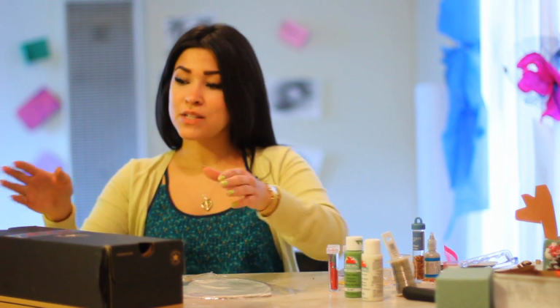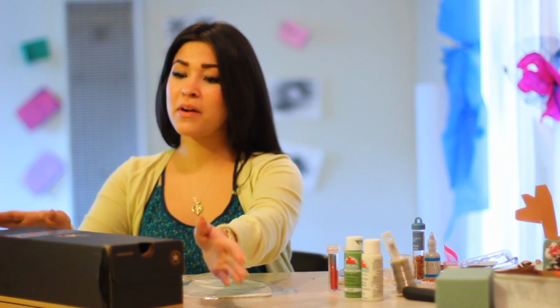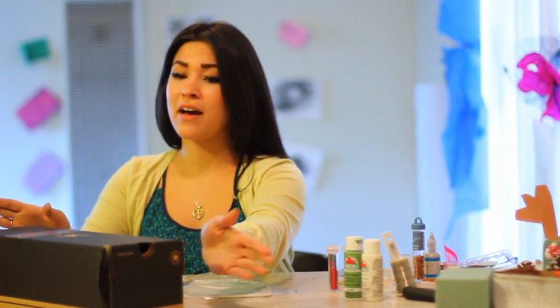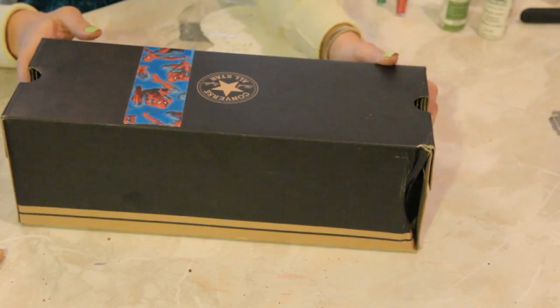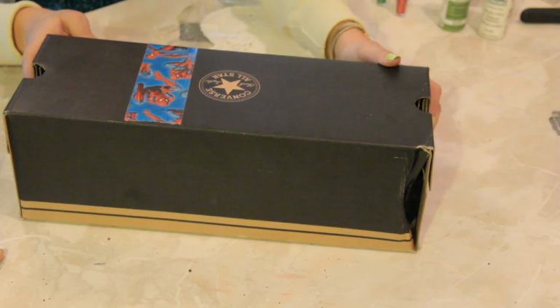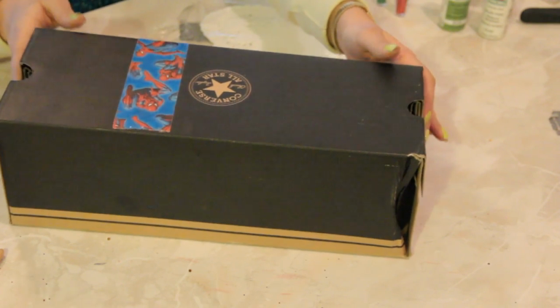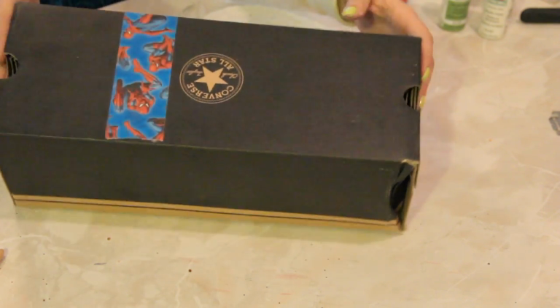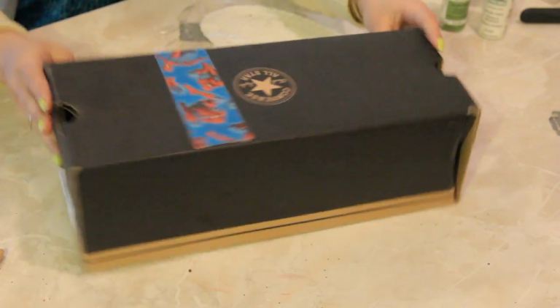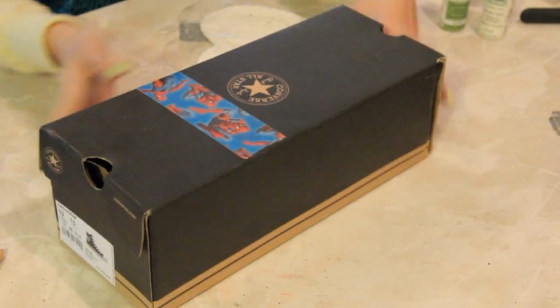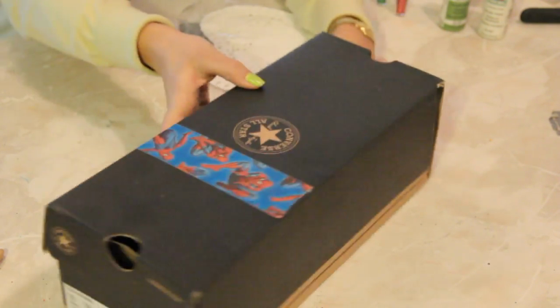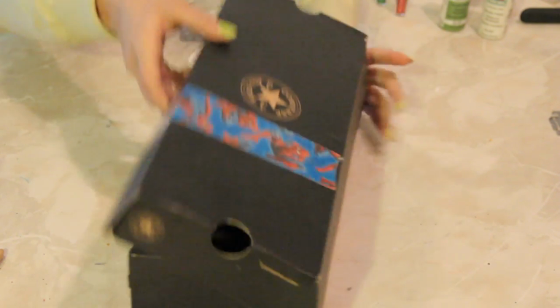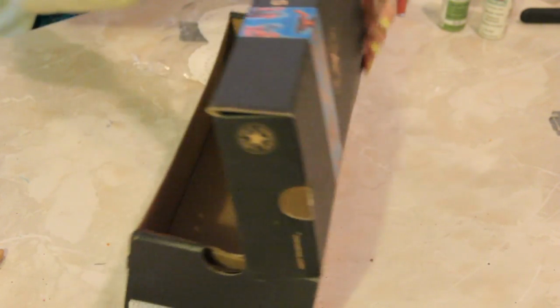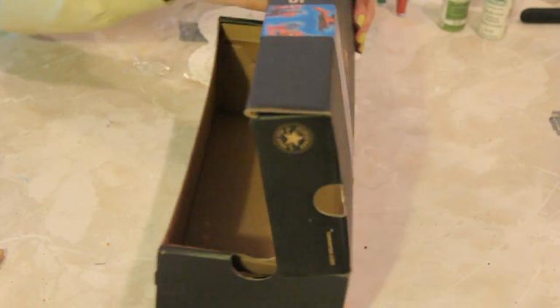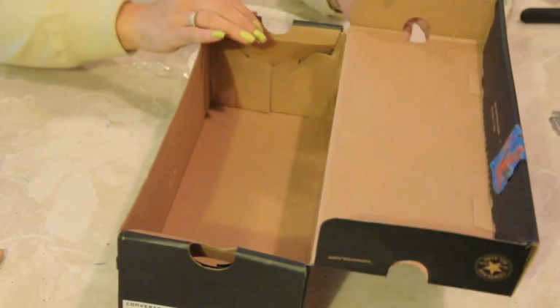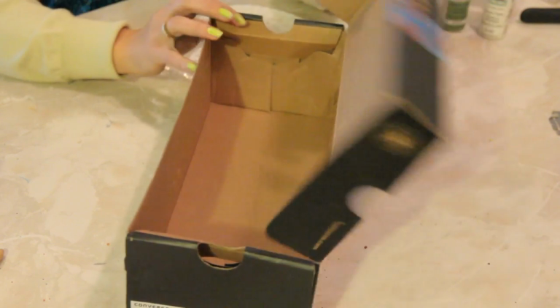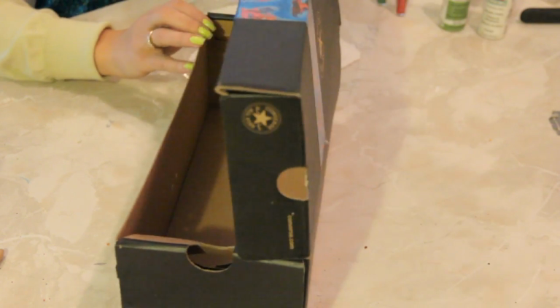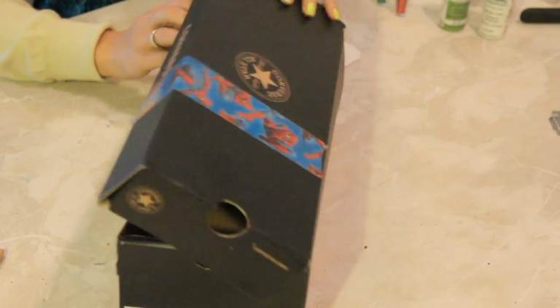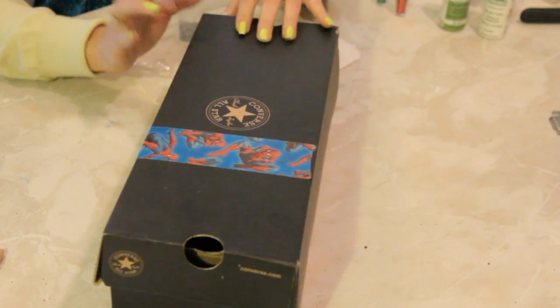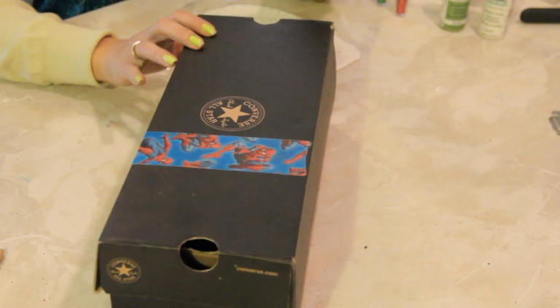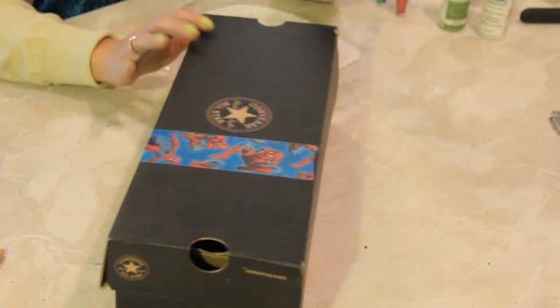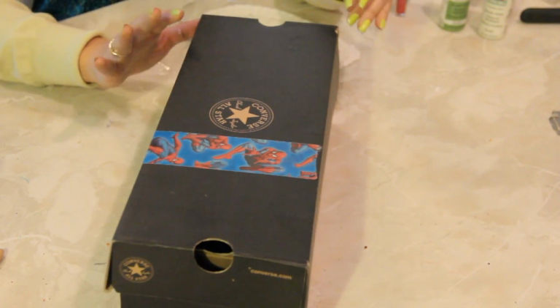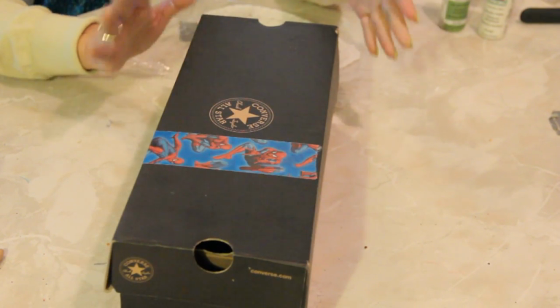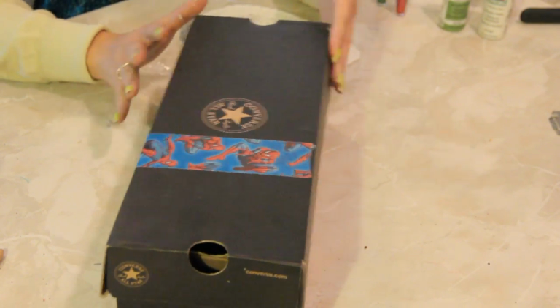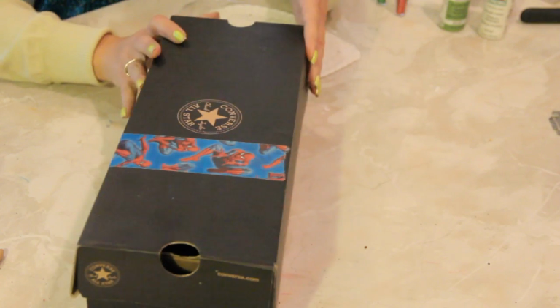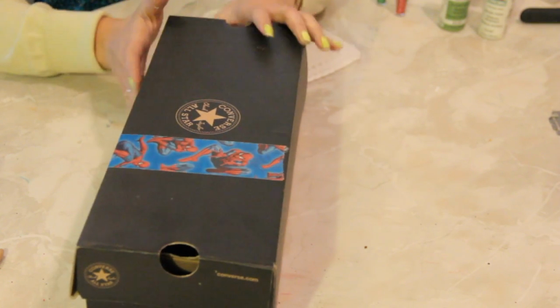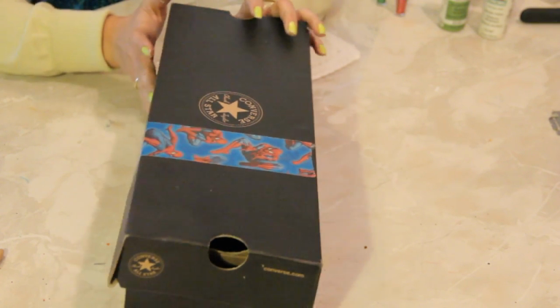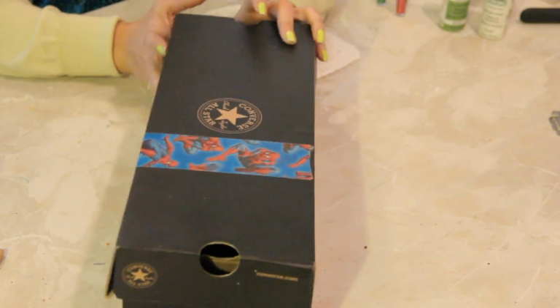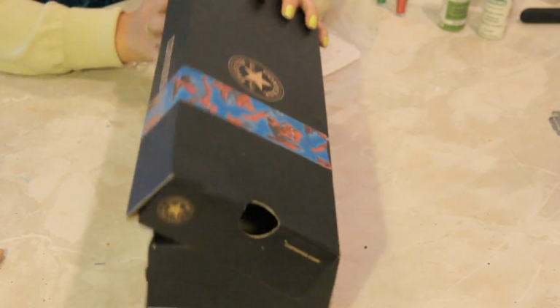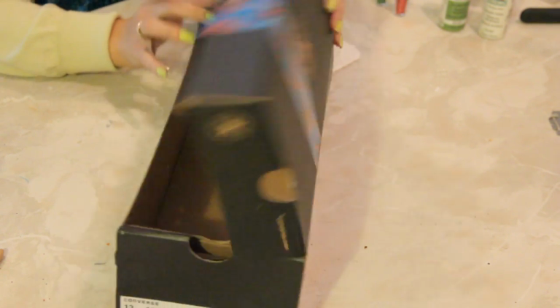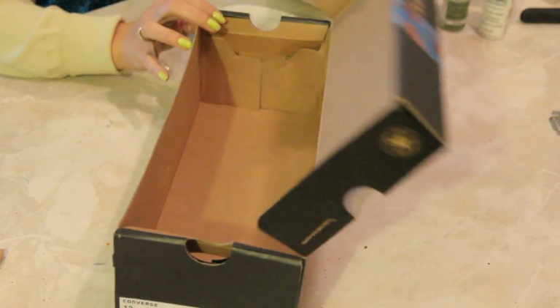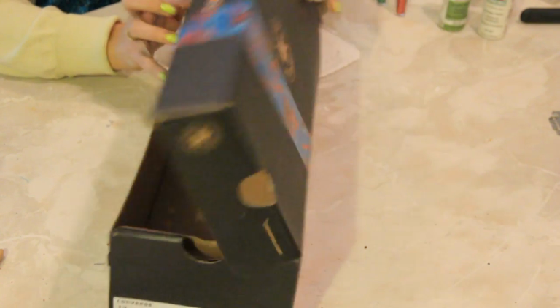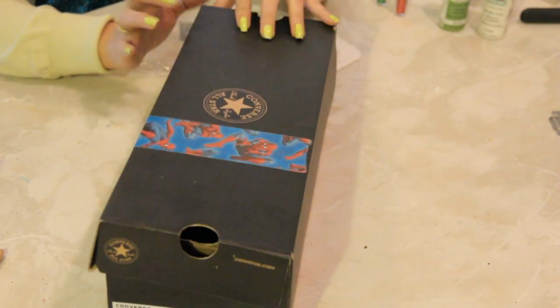So here I have a shoebox. It's a nice open-sided shoebox which would be really cool especially for this mailbox project because it looks like a mailbox, an old-time mailbox.